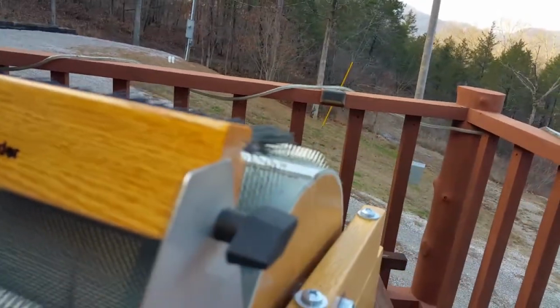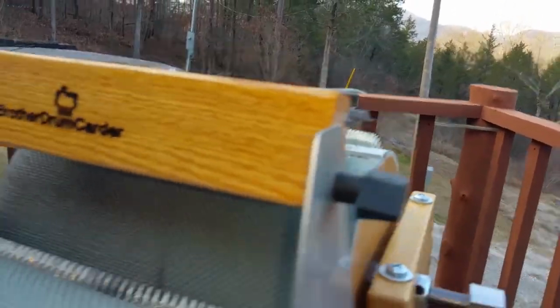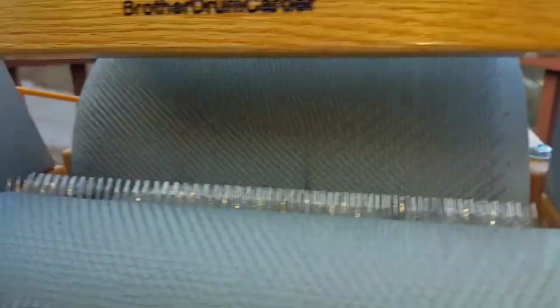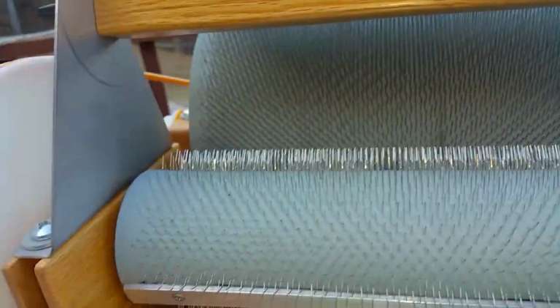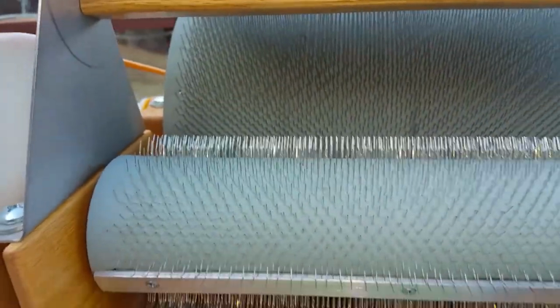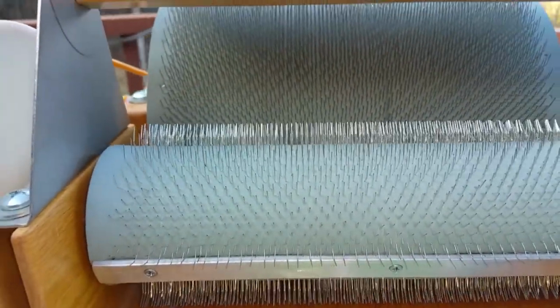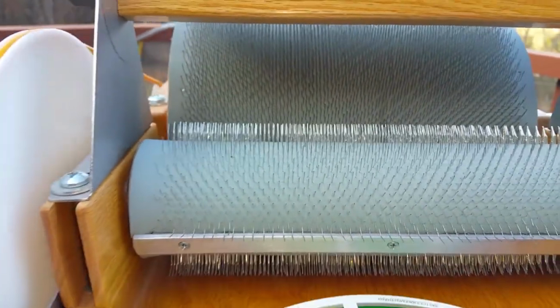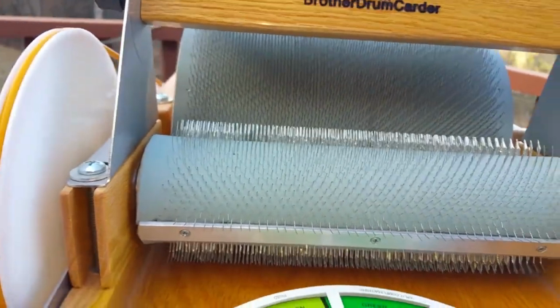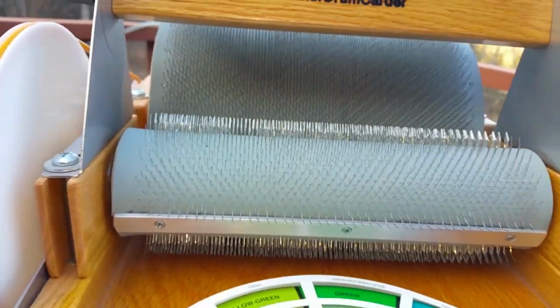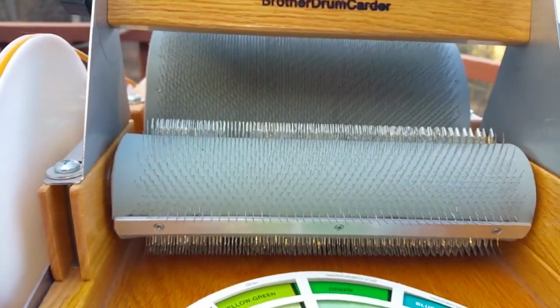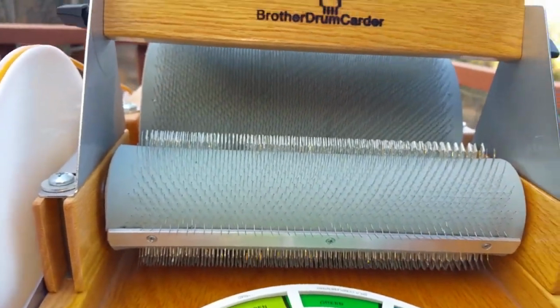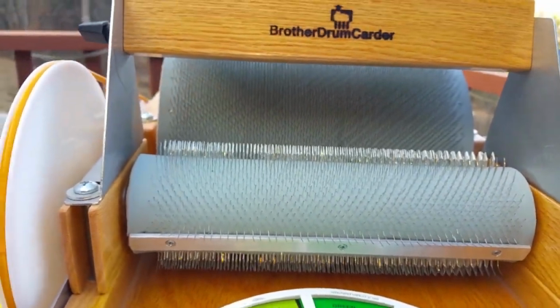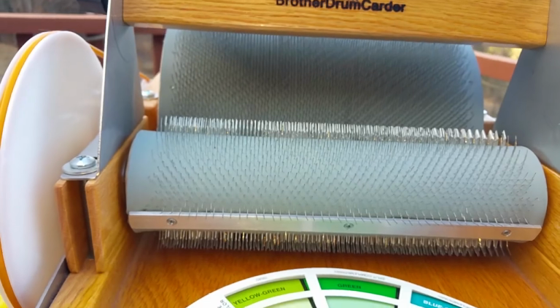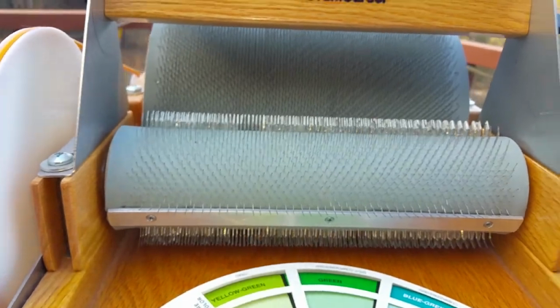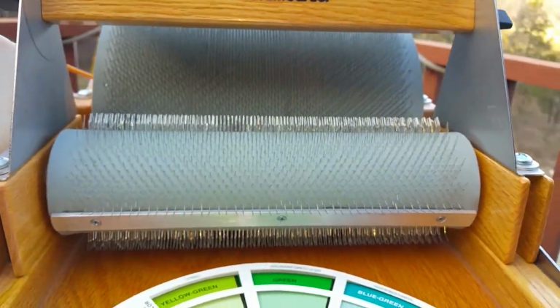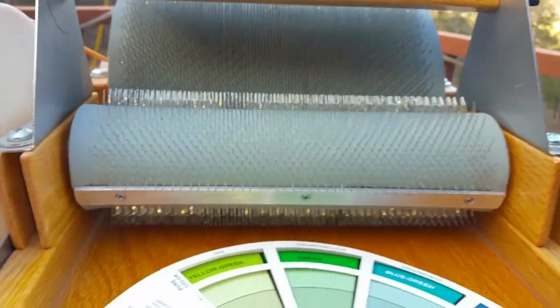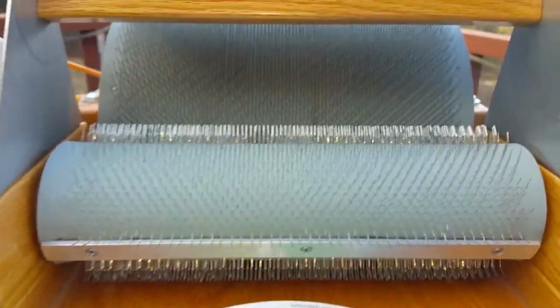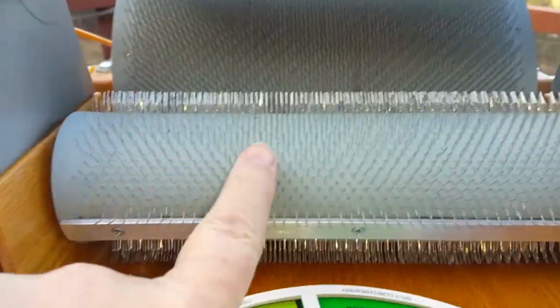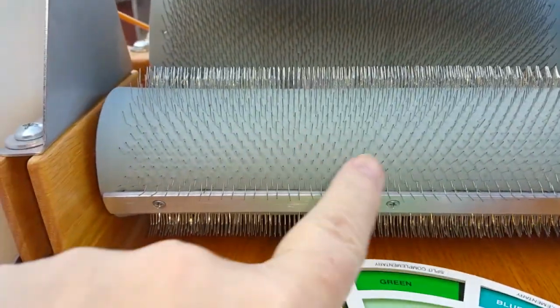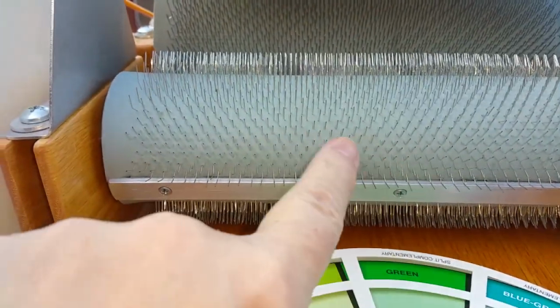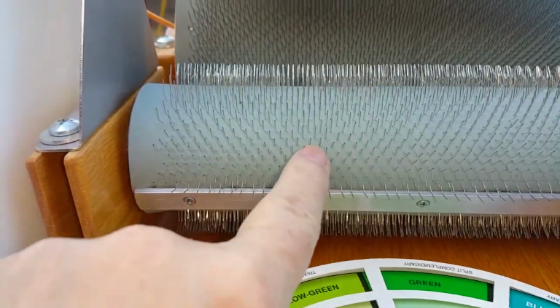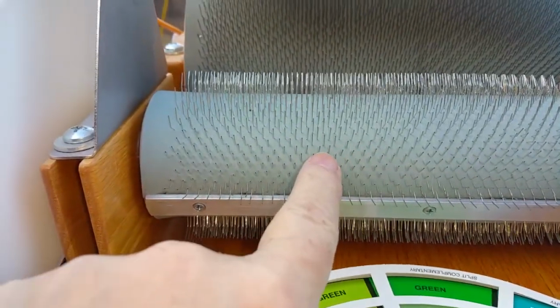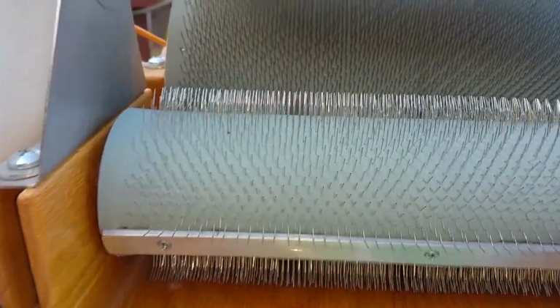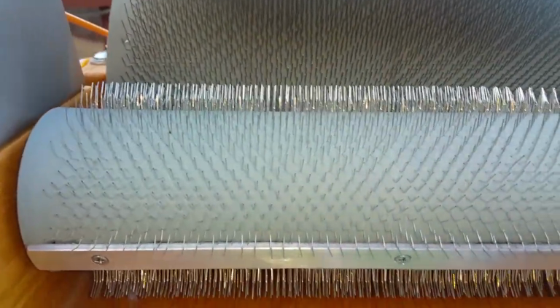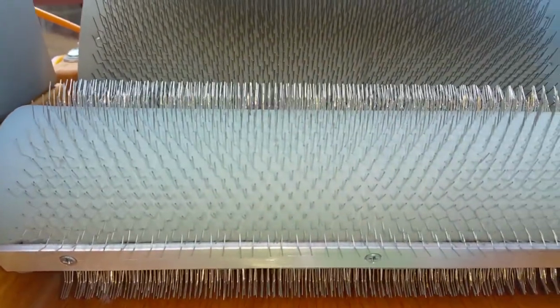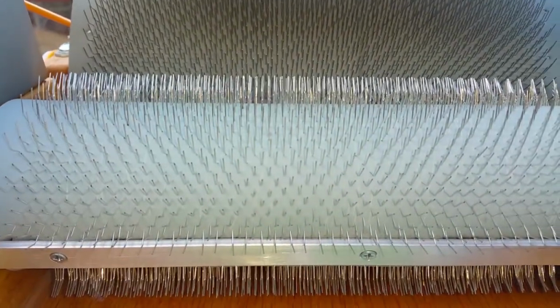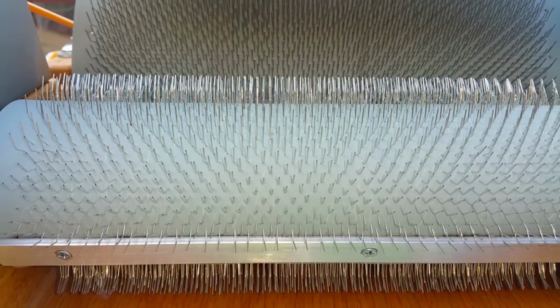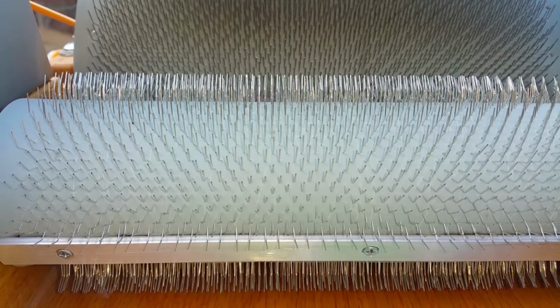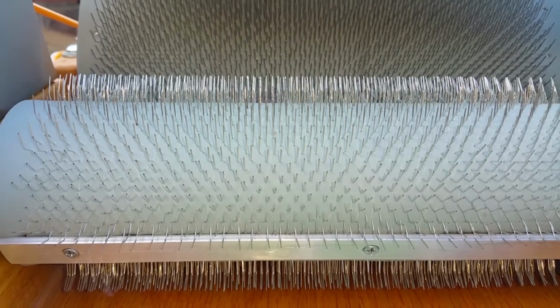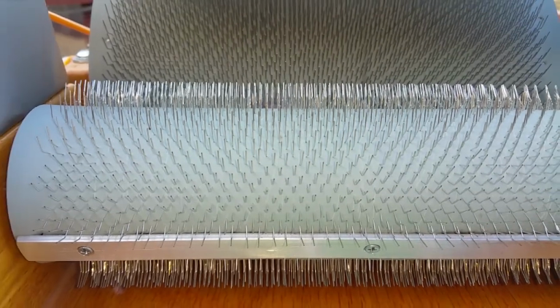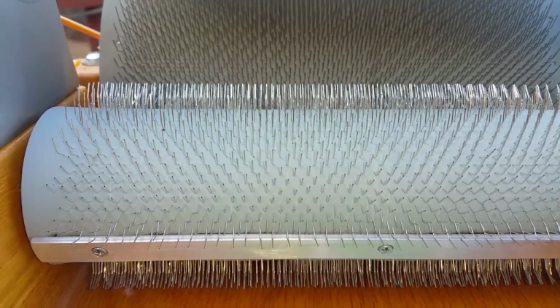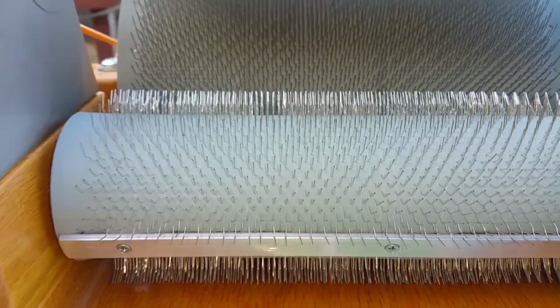It's got what's called carding cloth on it, like you've seen on flat hand carders. But the pins on the carding cloth are staggered — they're not in rows like a comb would be.